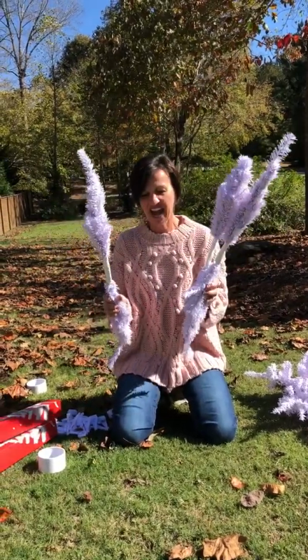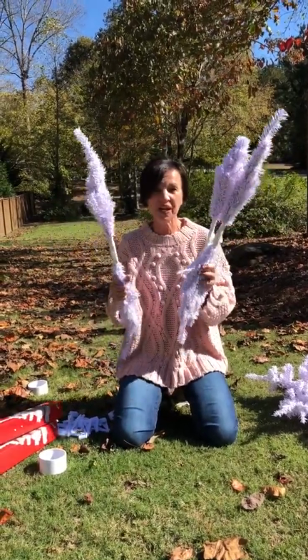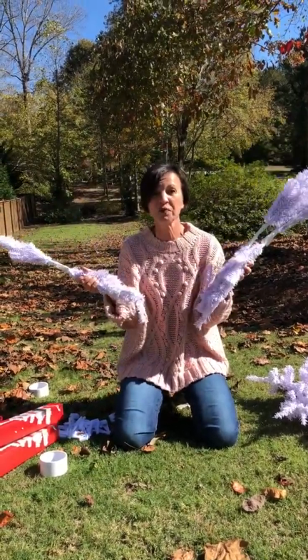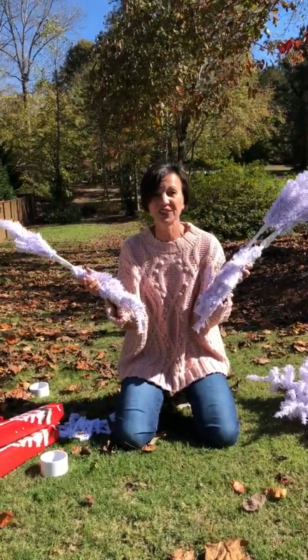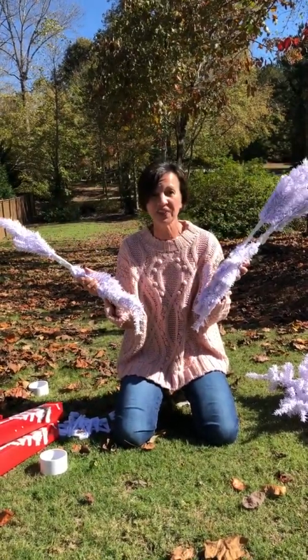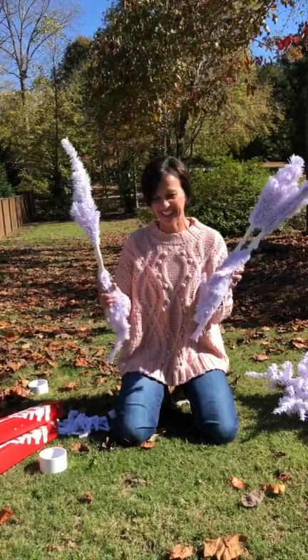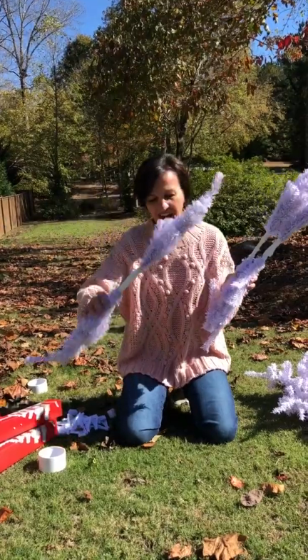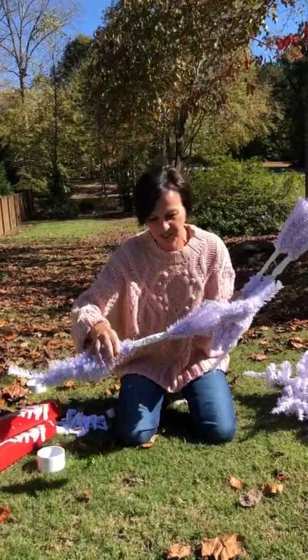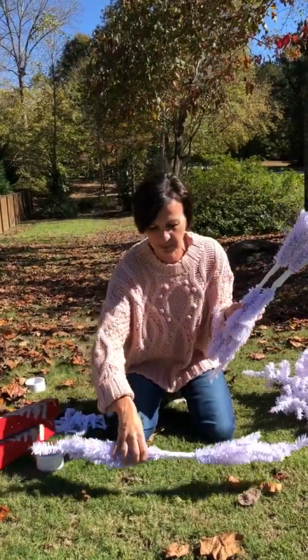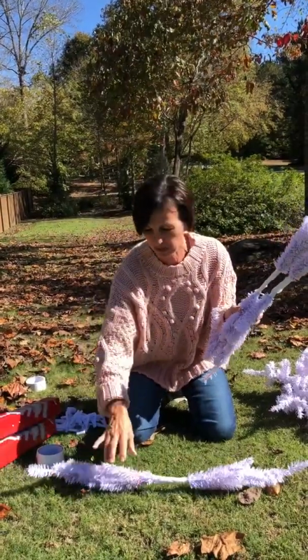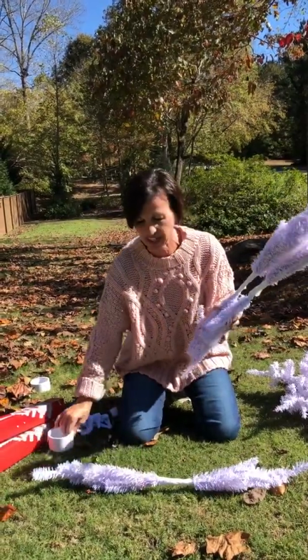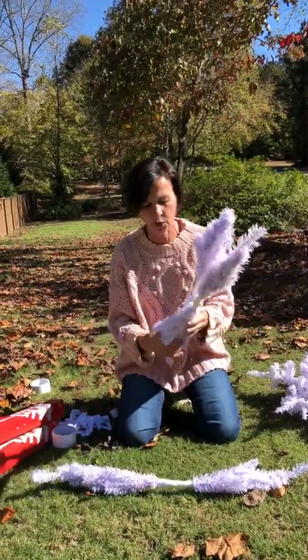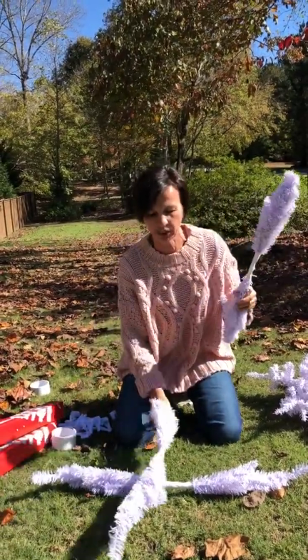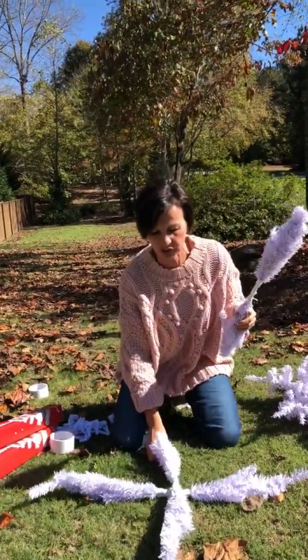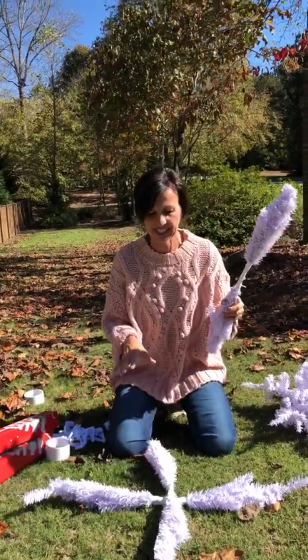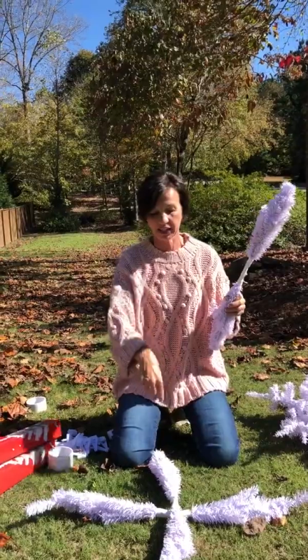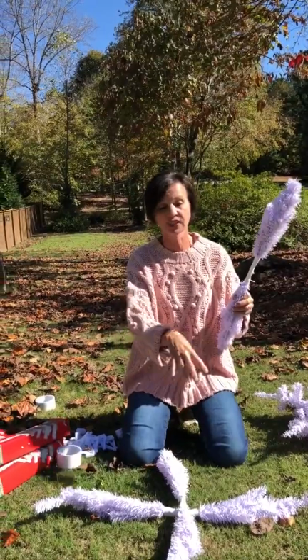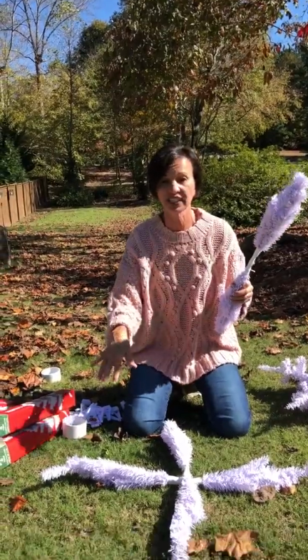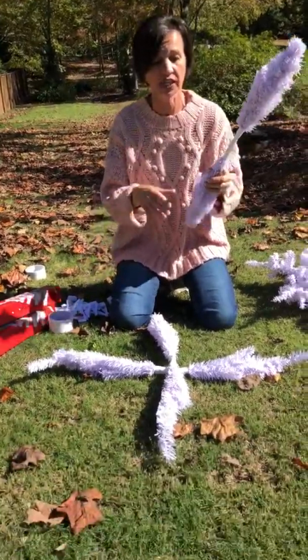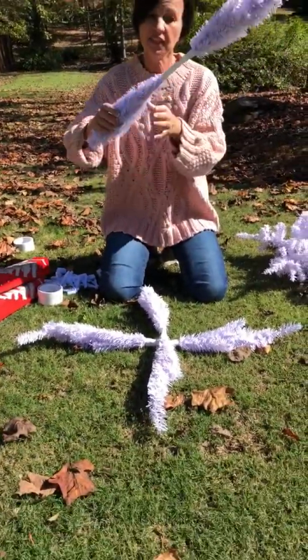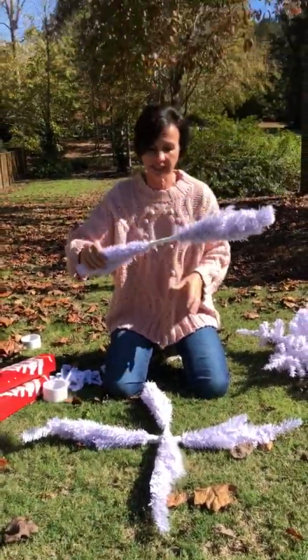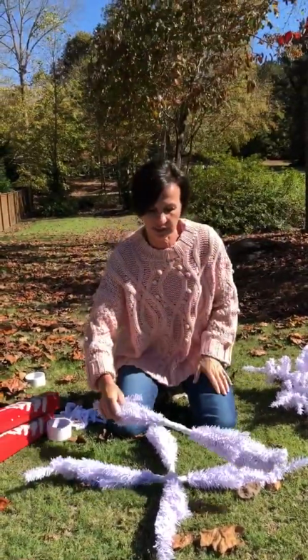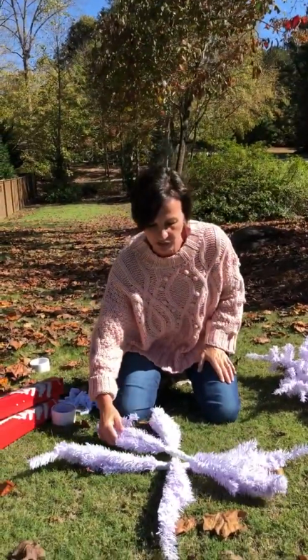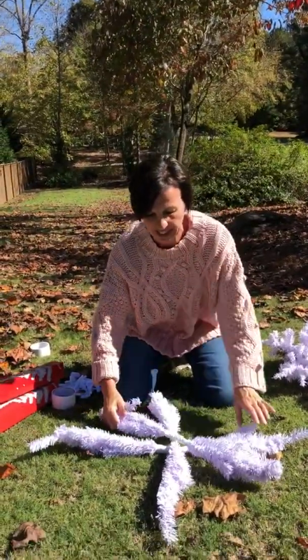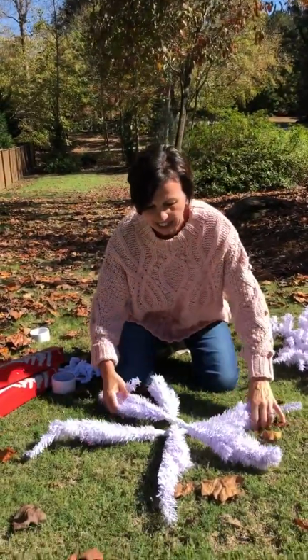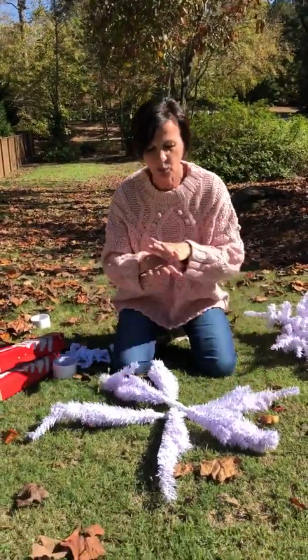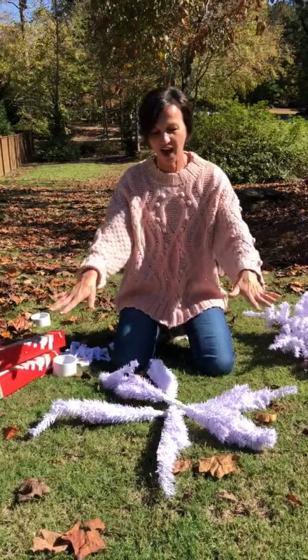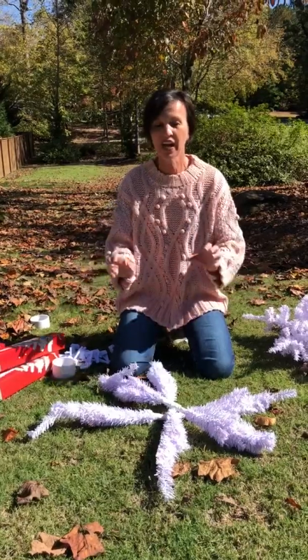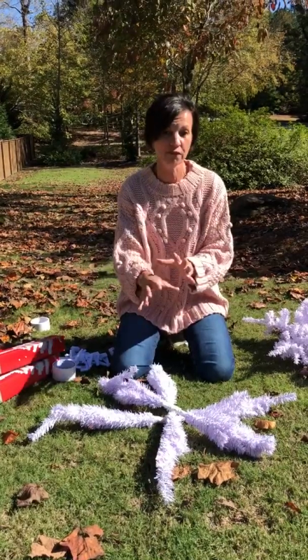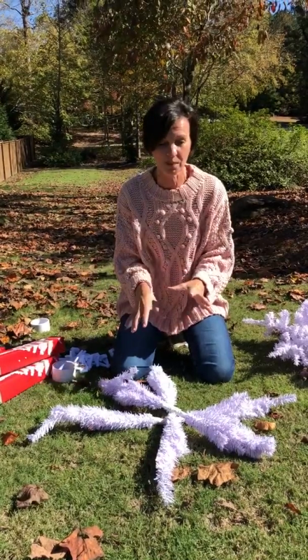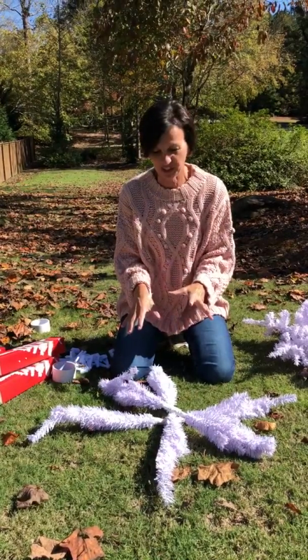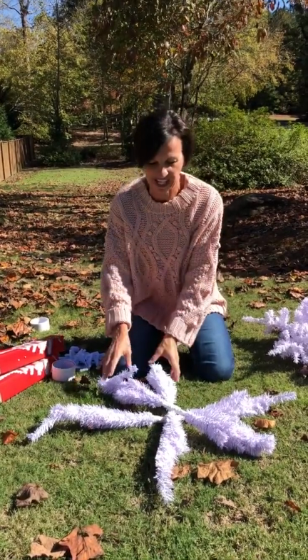Now we are forming our snowflake. All I'm doing is putting them across to form a cross, just like that. Then this one goes diagonal, and voila — we have the form of a snowflake.